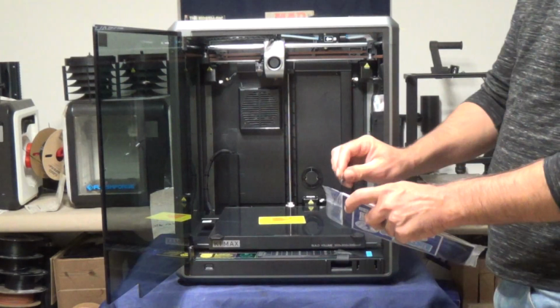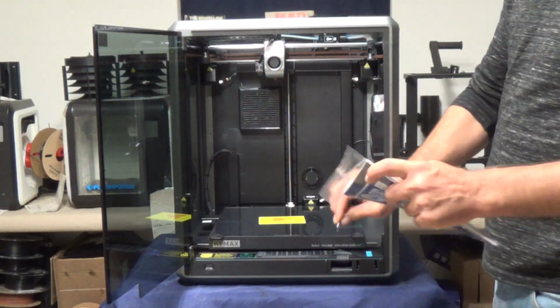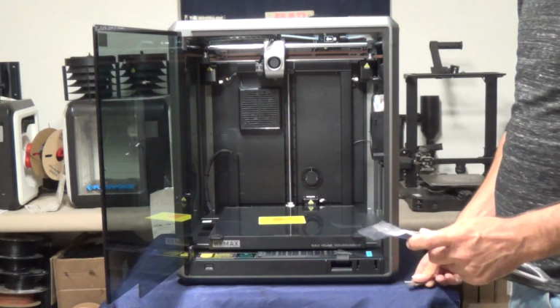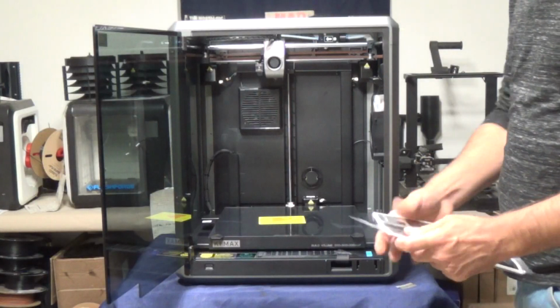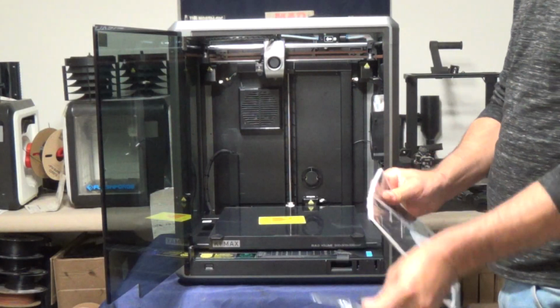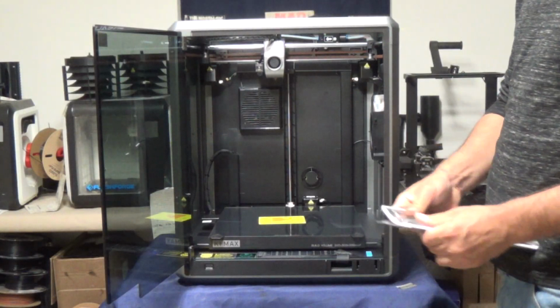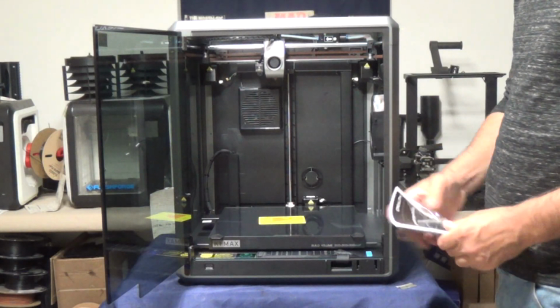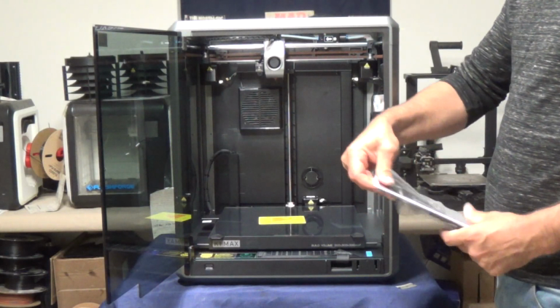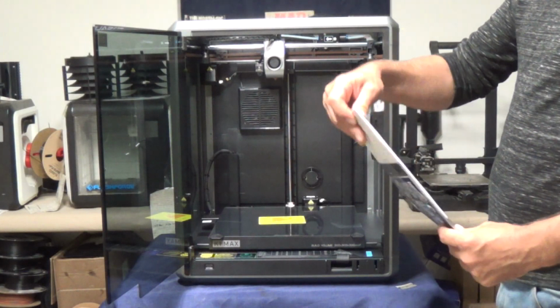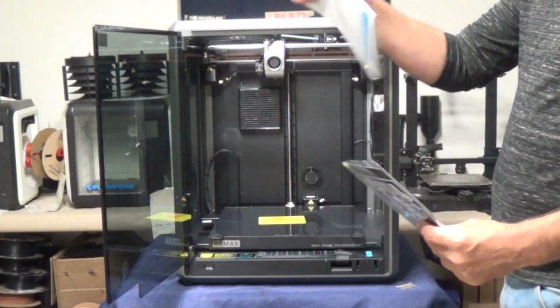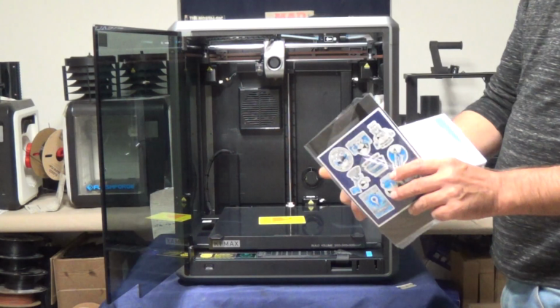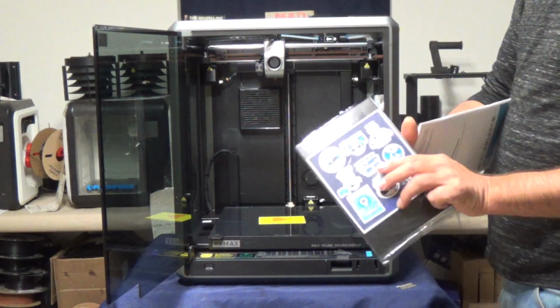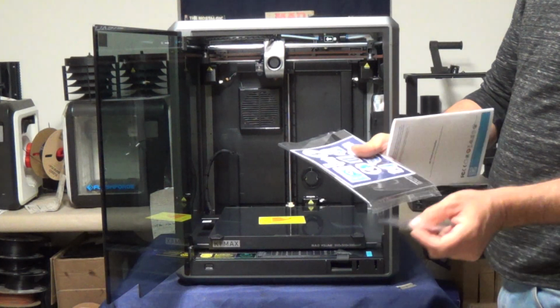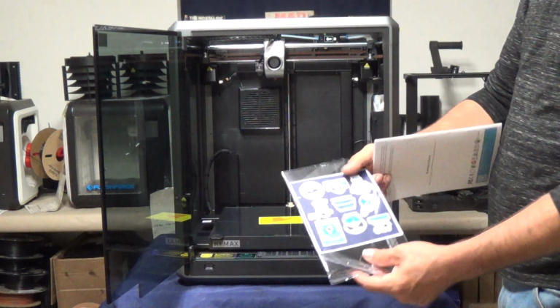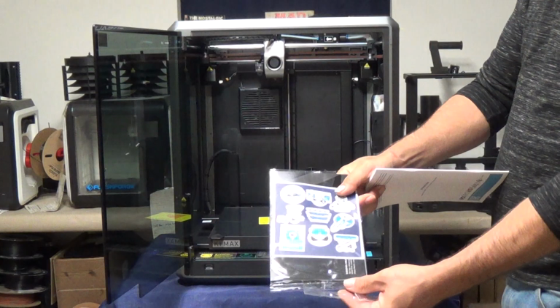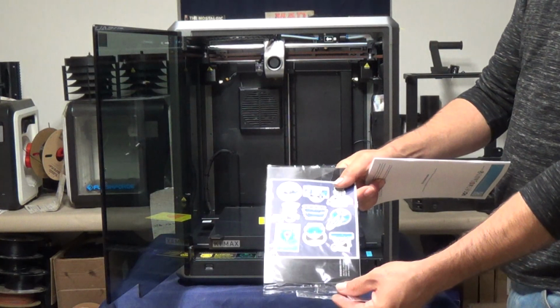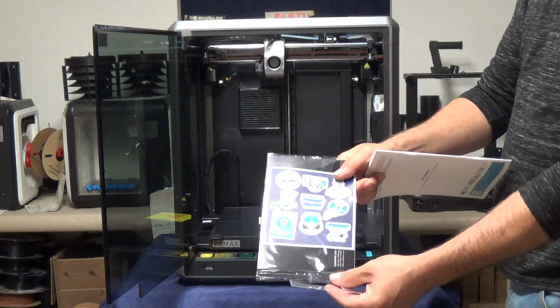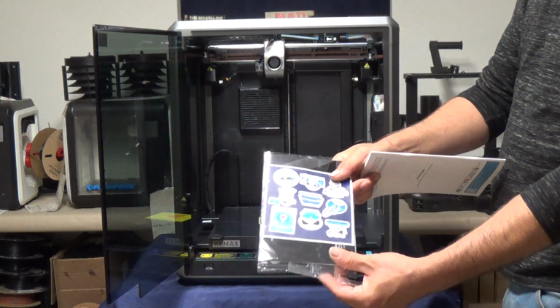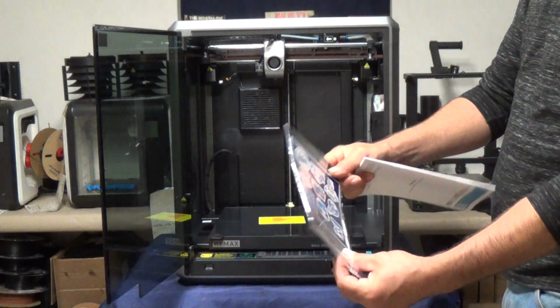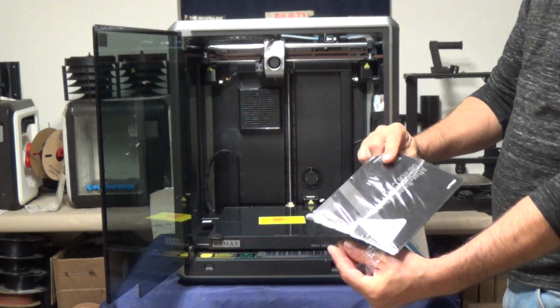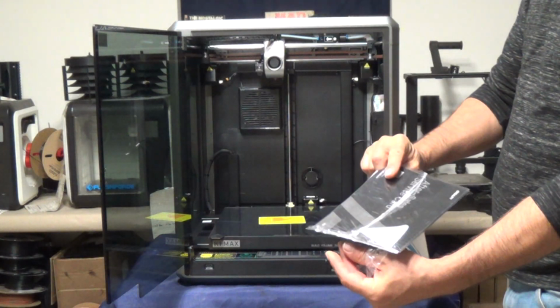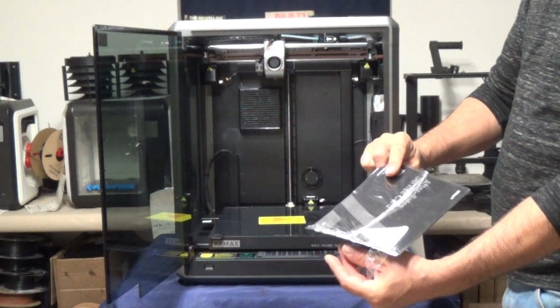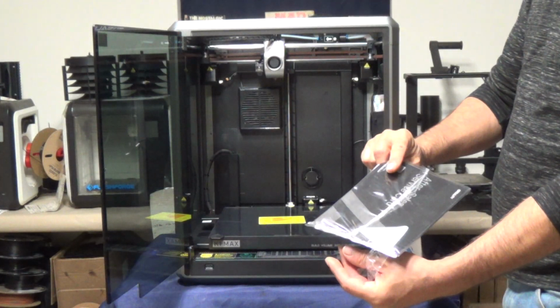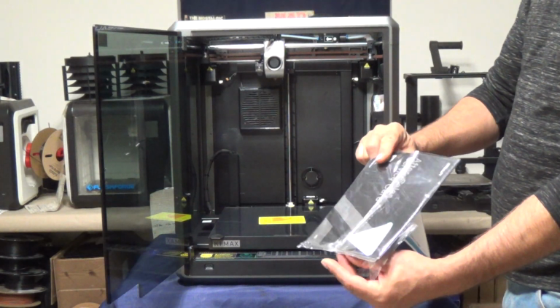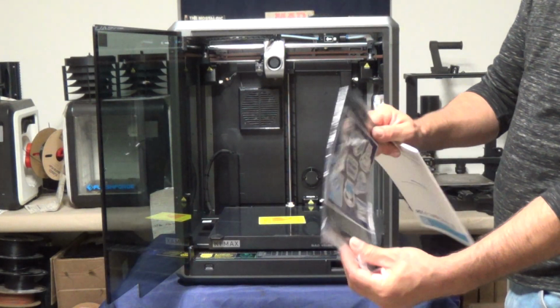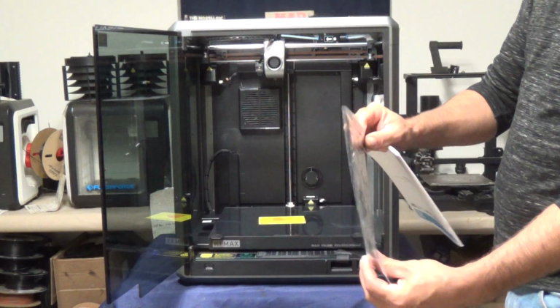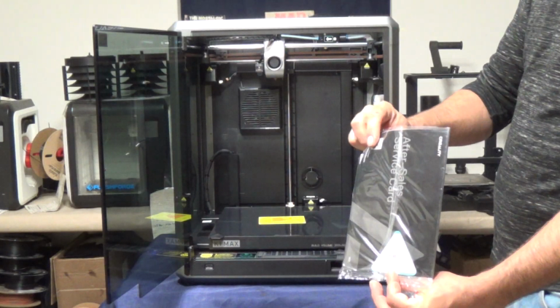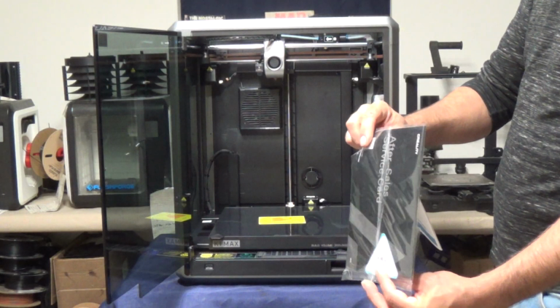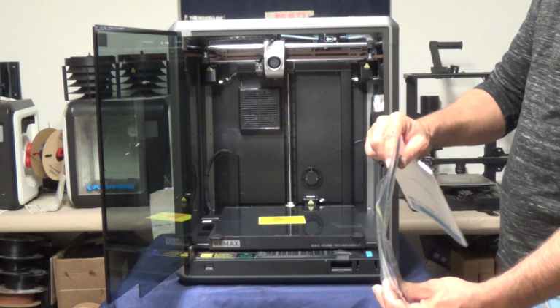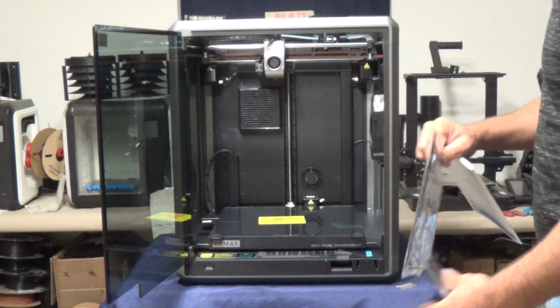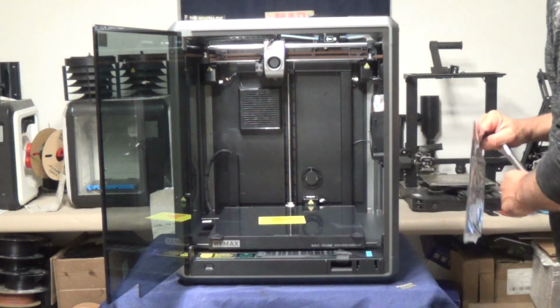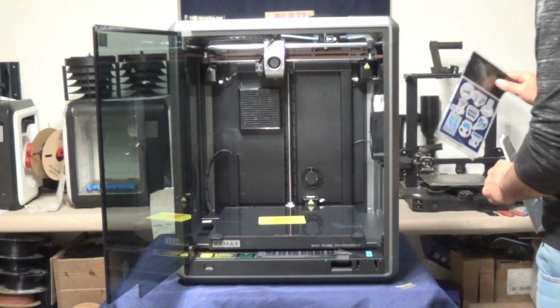We'll go ahead and just cut the top of that open and take a quick look inside. First of all, I see the installation guide. It gives you a bunch of stickers in the back, and there is an after-sales service card. You're definitely going to want to fill out that after-sales service card because you definitely want a warranty.